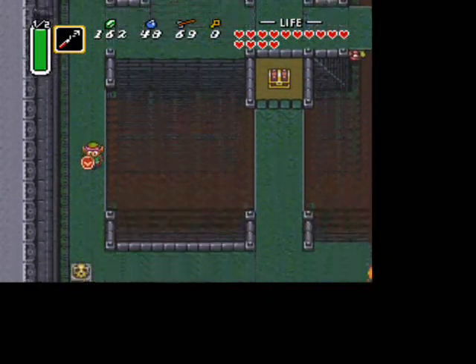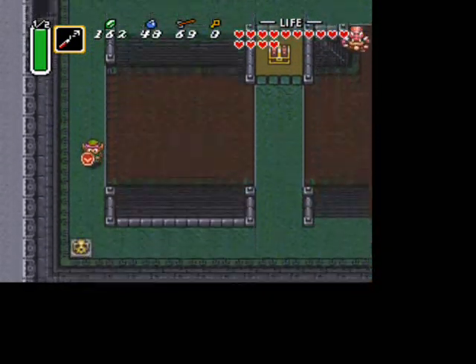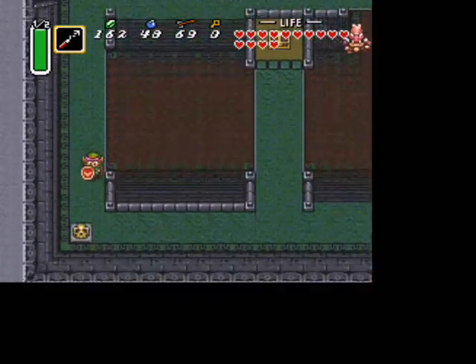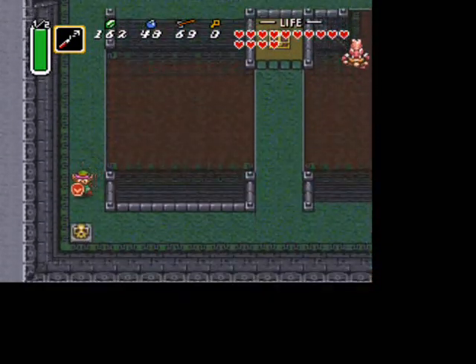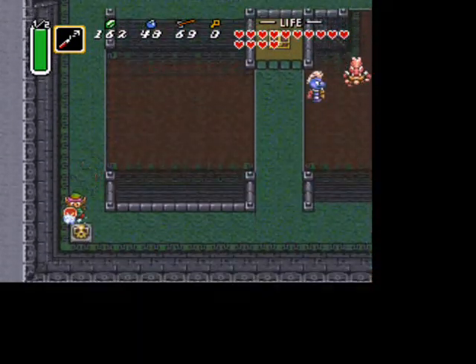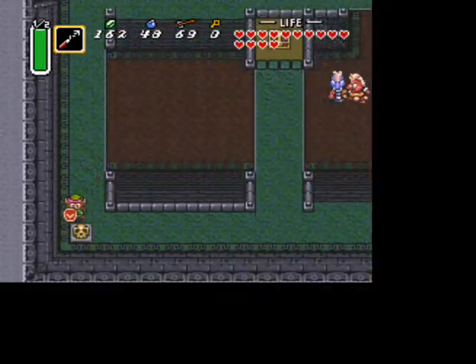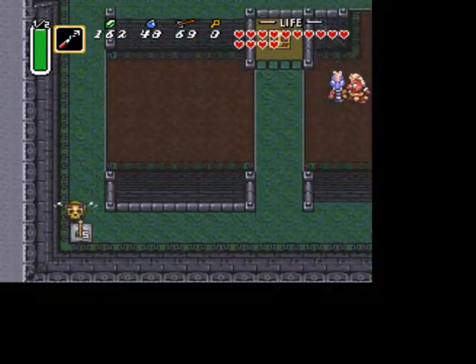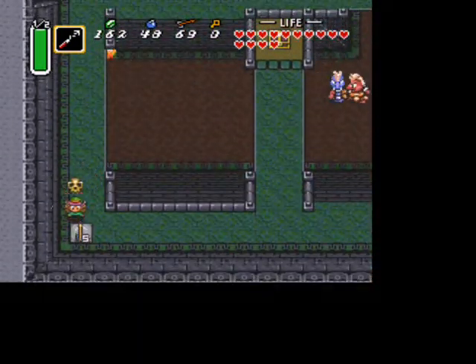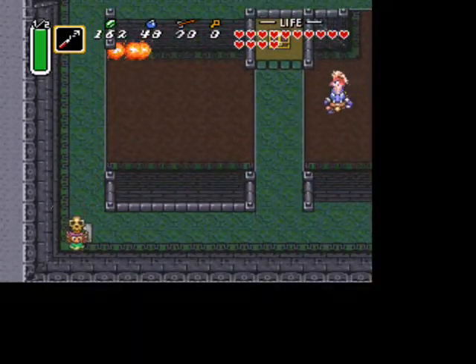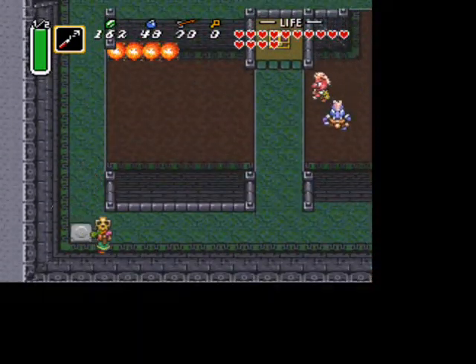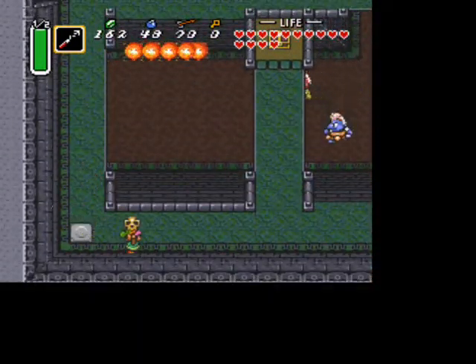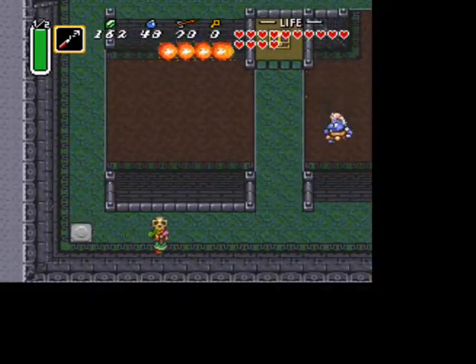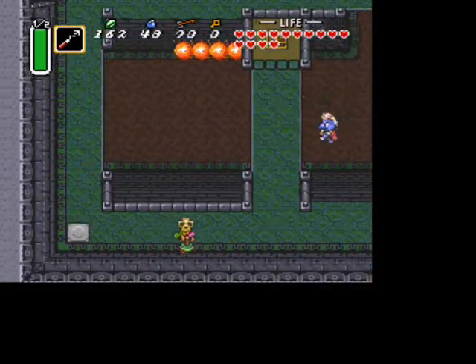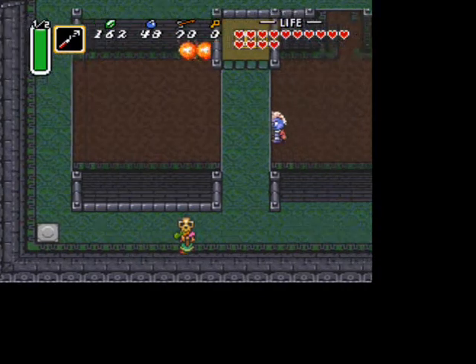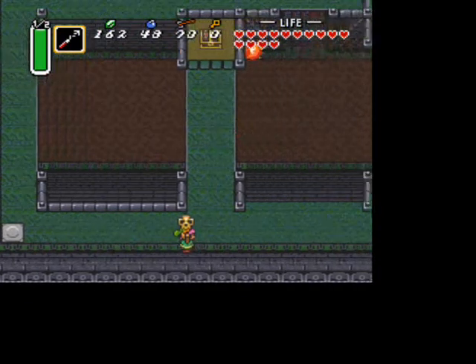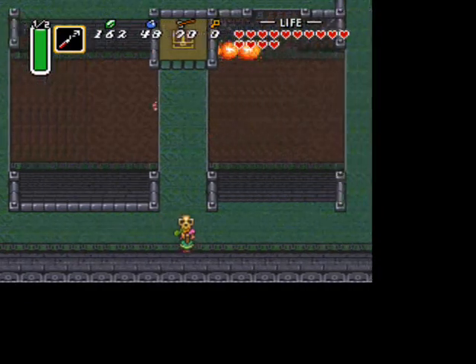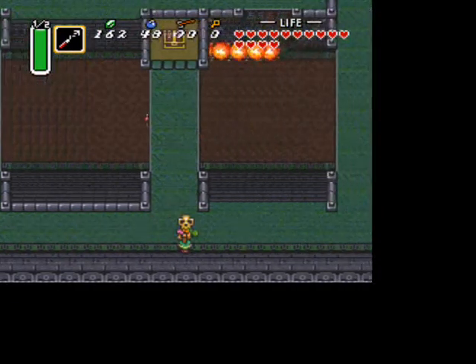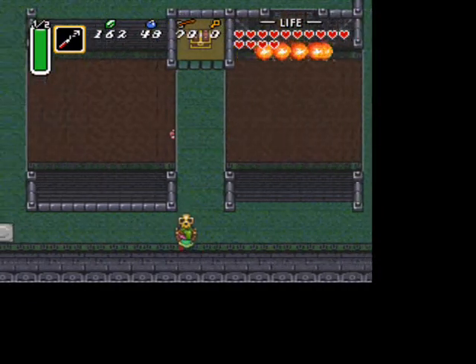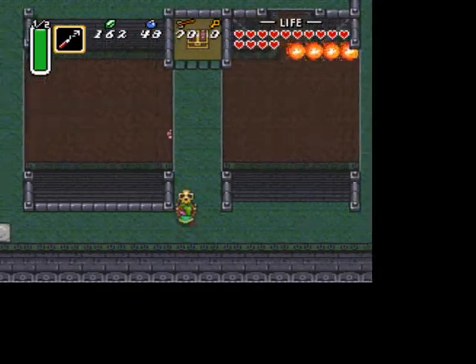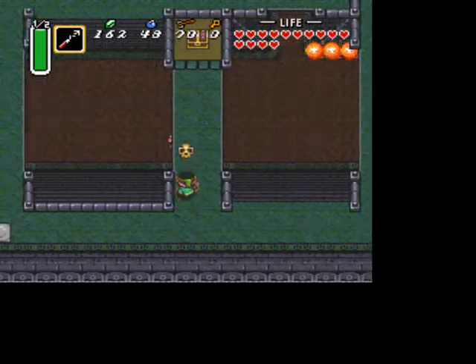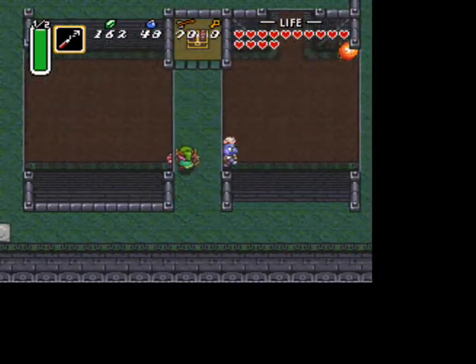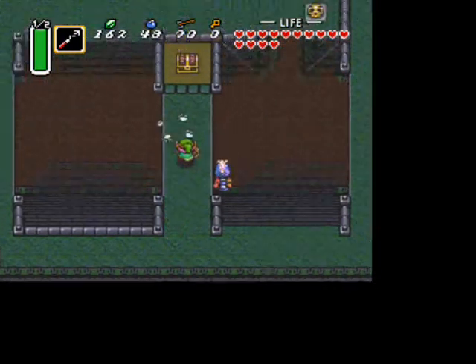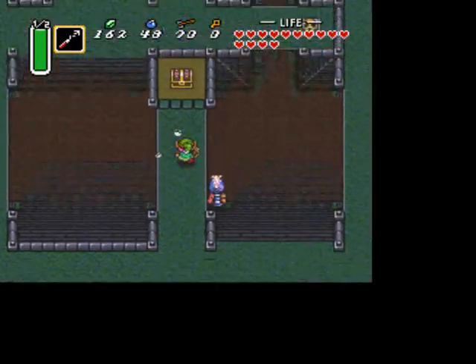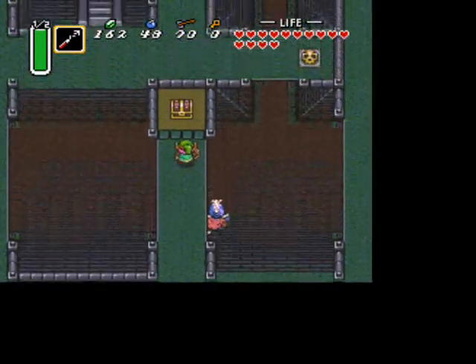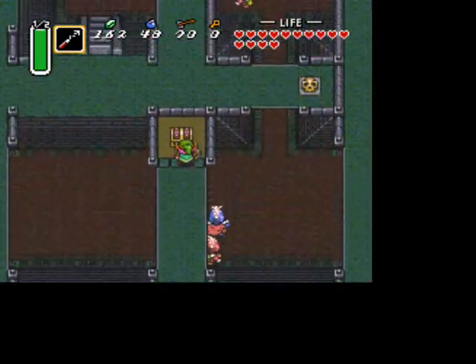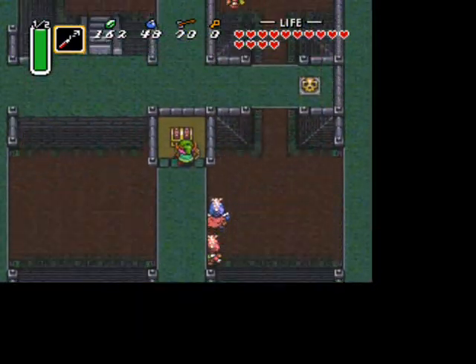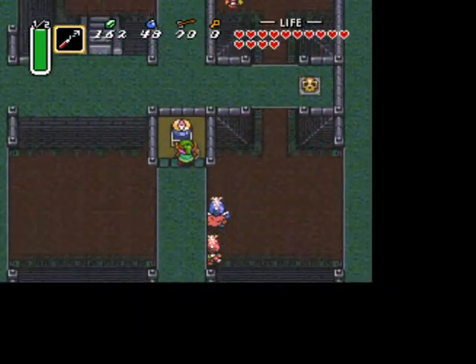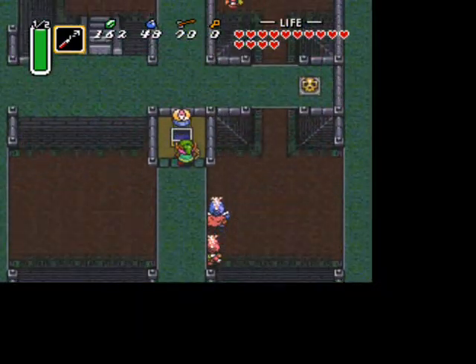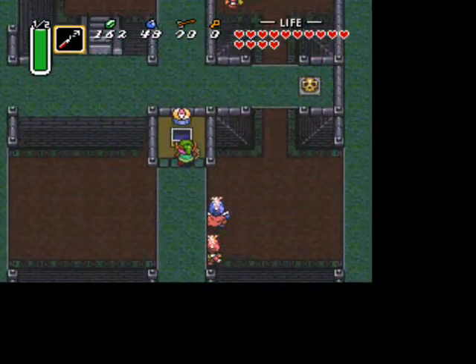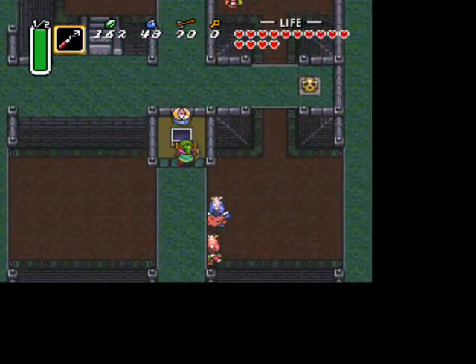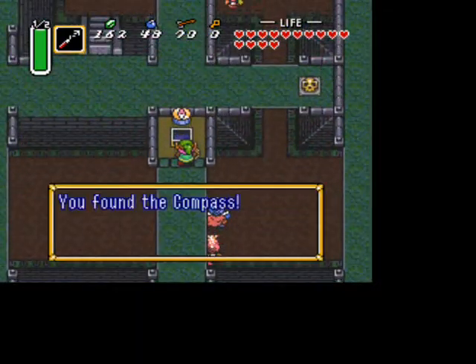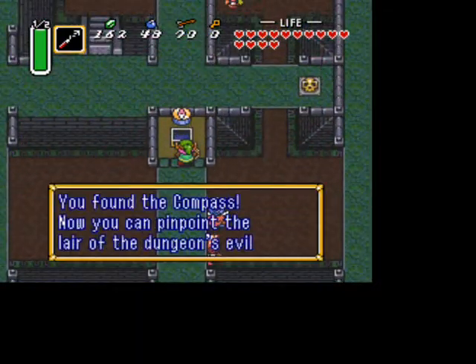Once you head up the stairs, head to the left, head down, head right, and then head up. And get the chest for the compass.